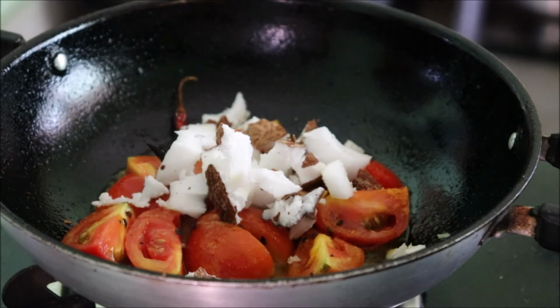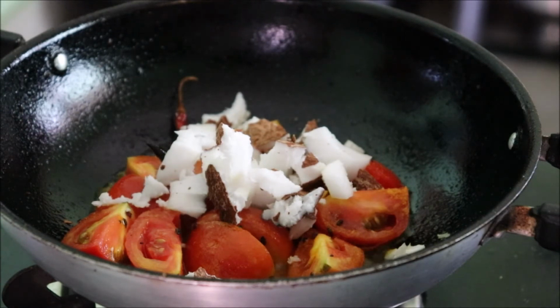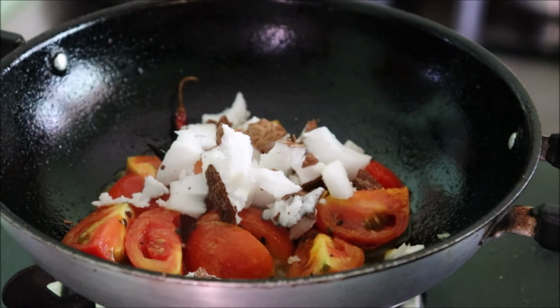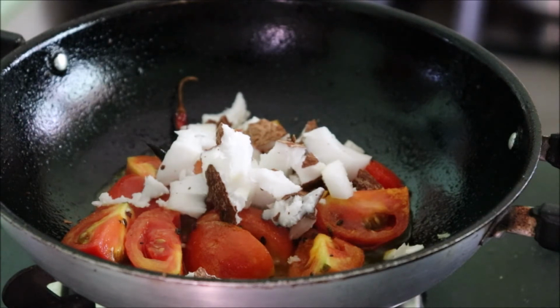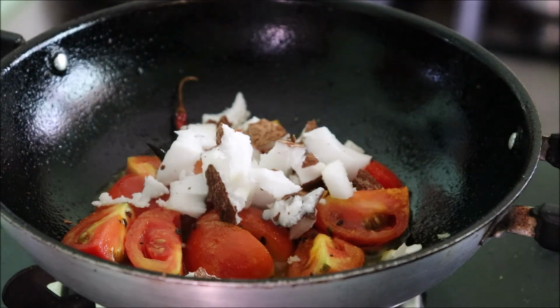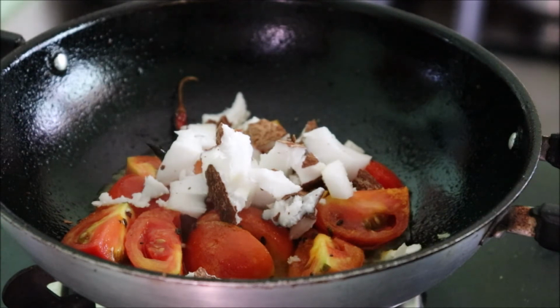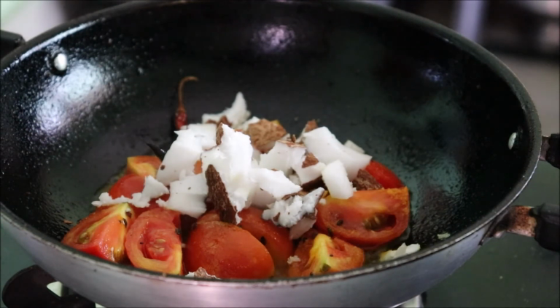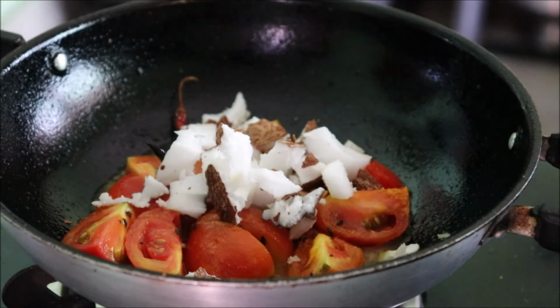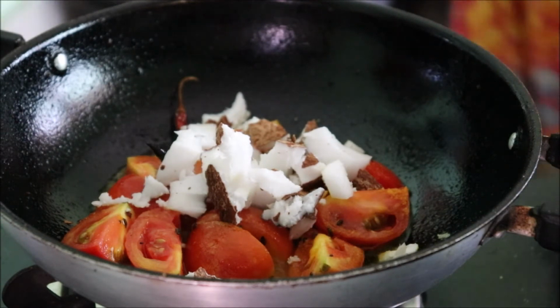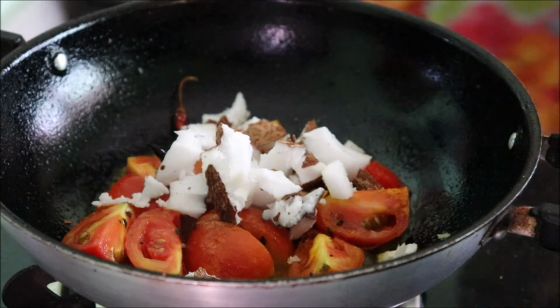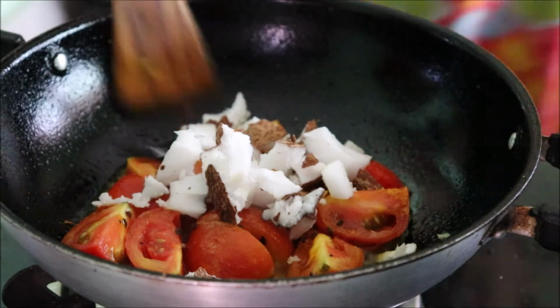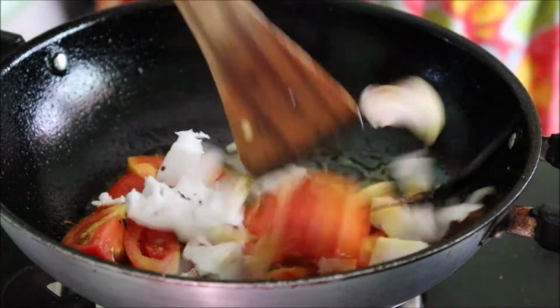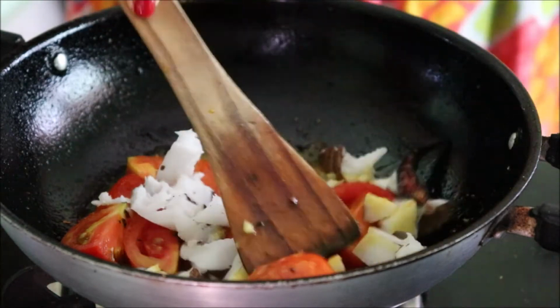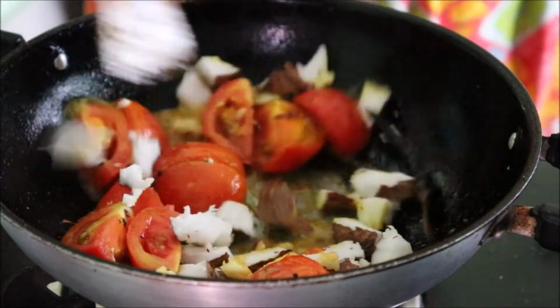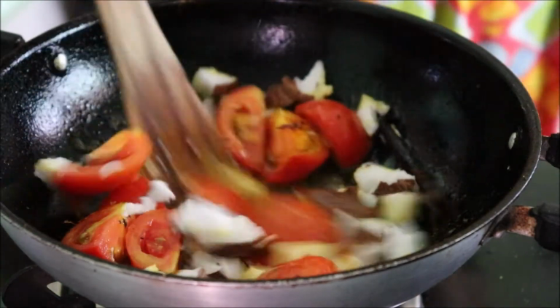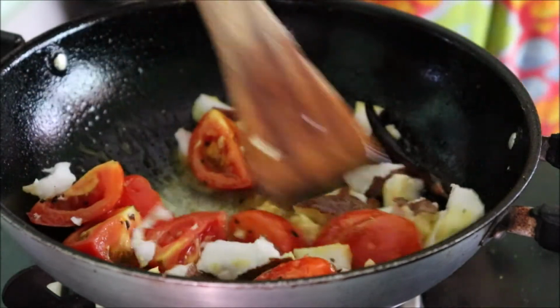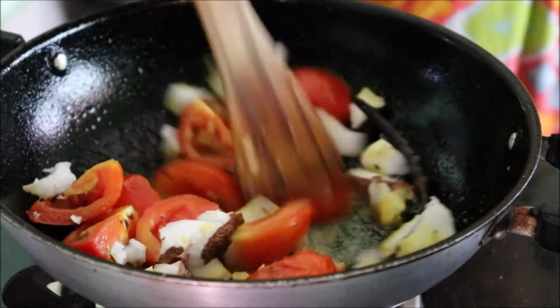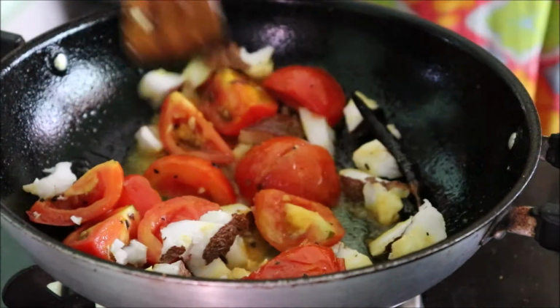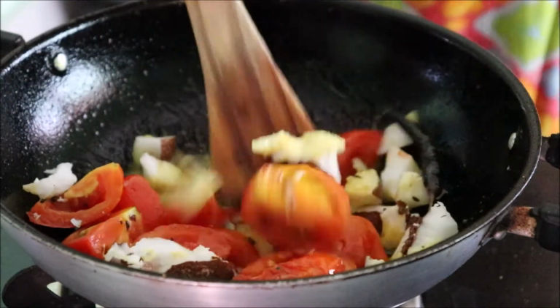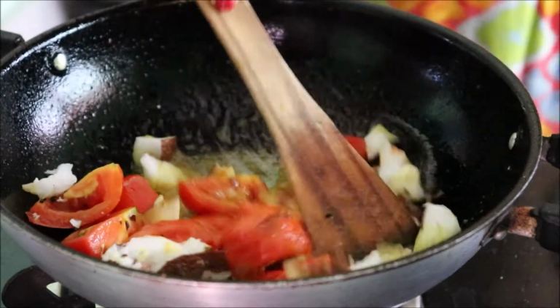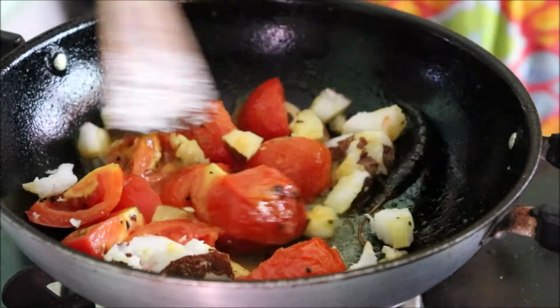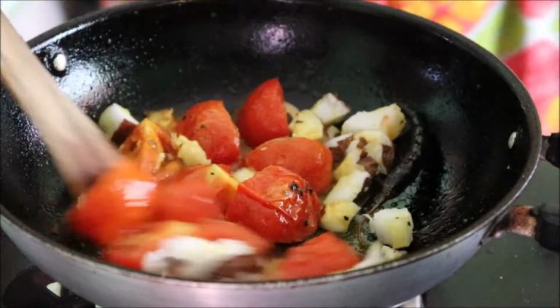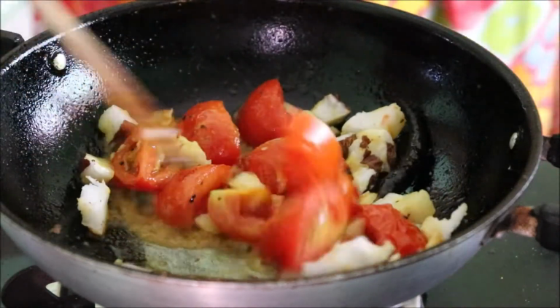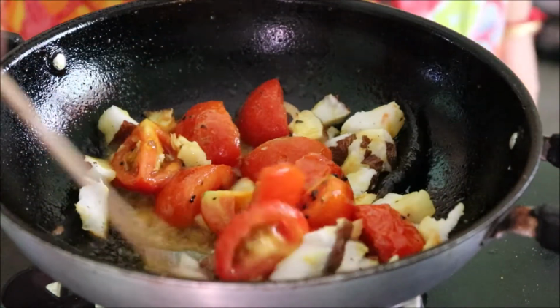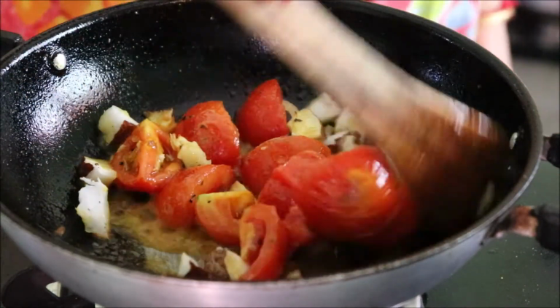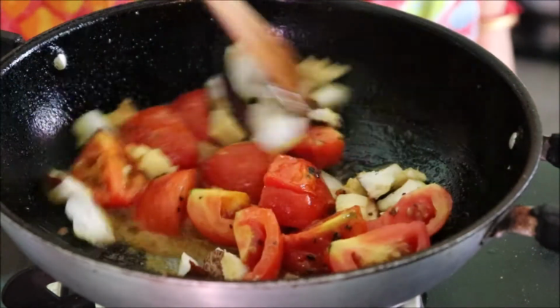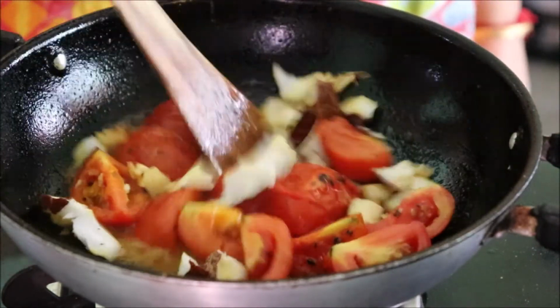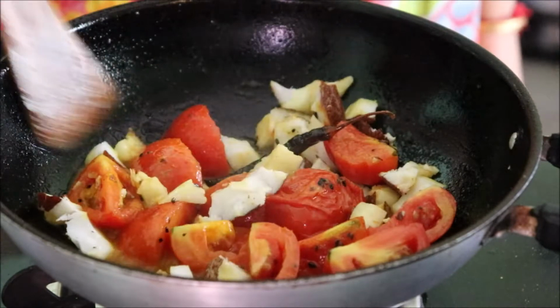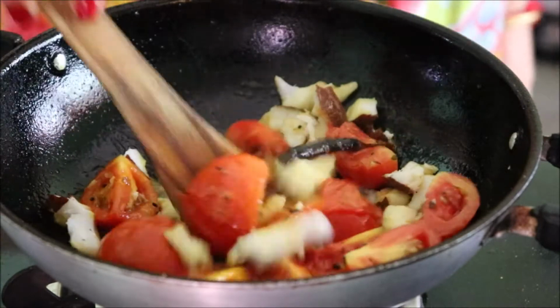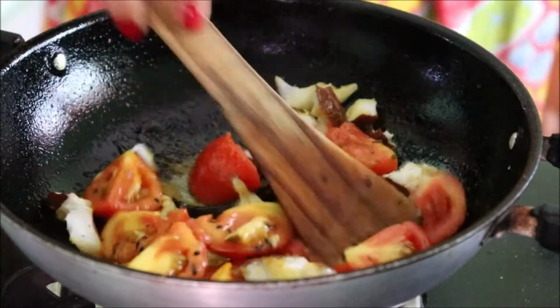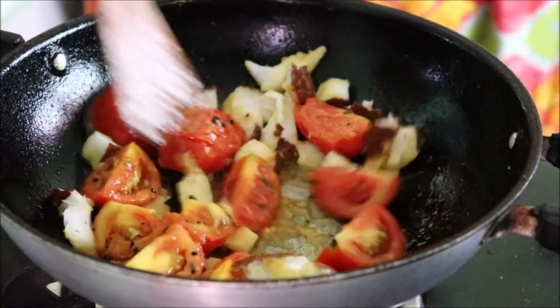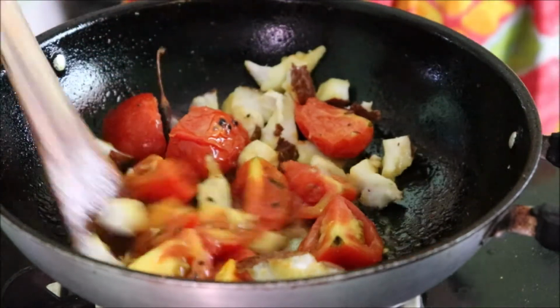We will fry everything nicely for a few seconds and then we will be adding water finally to get everything boiled nicely.